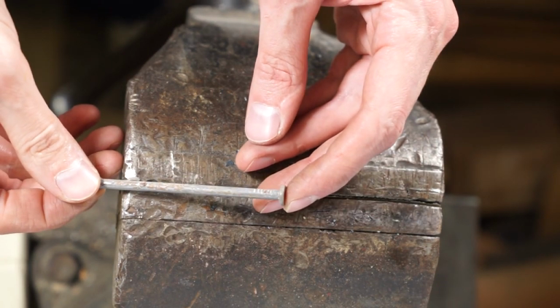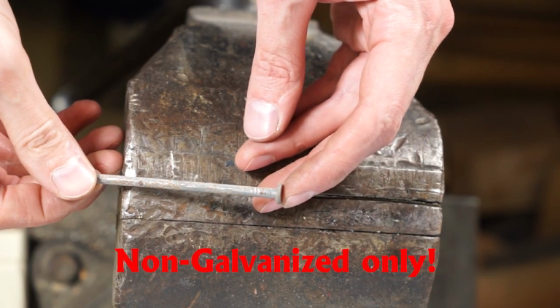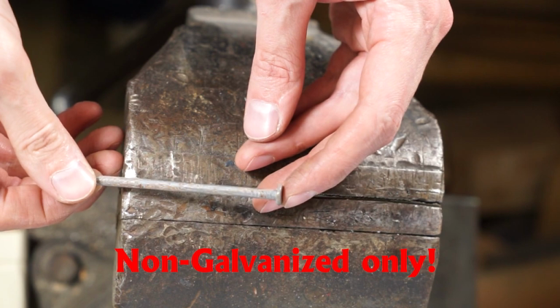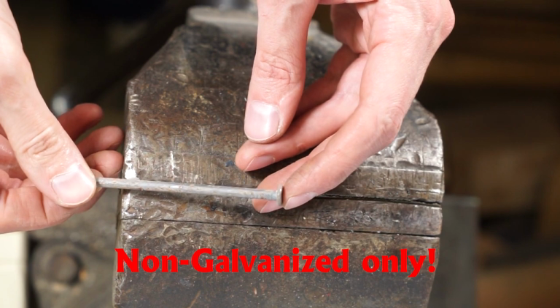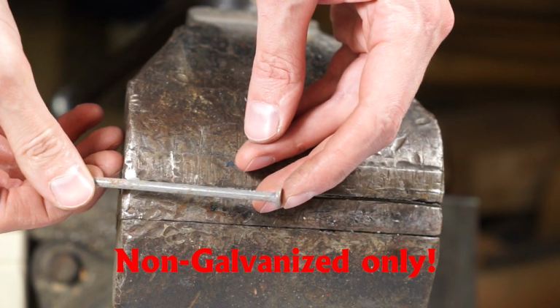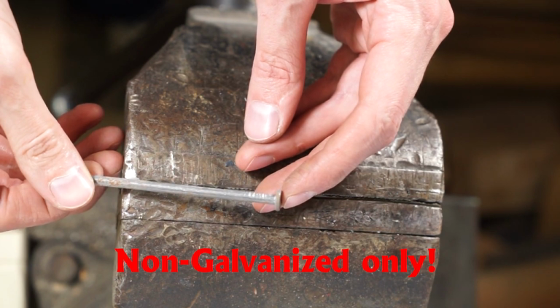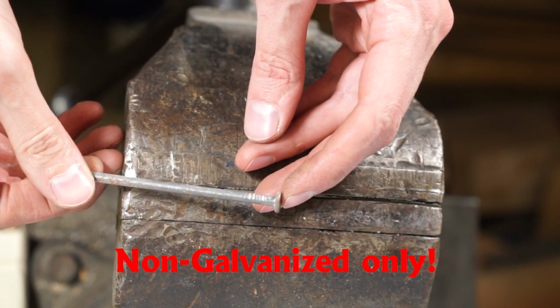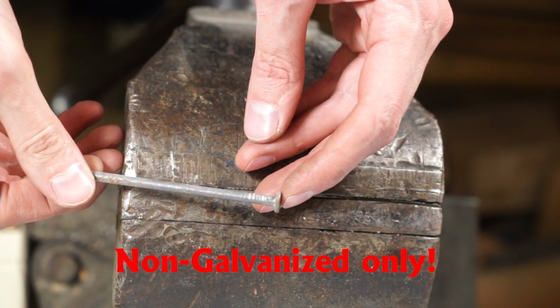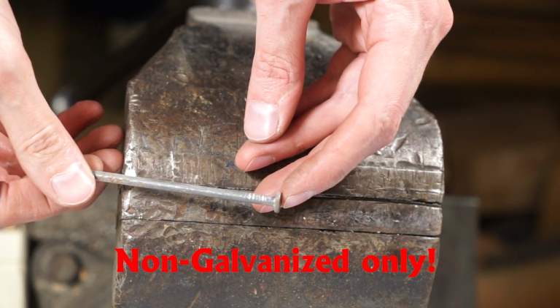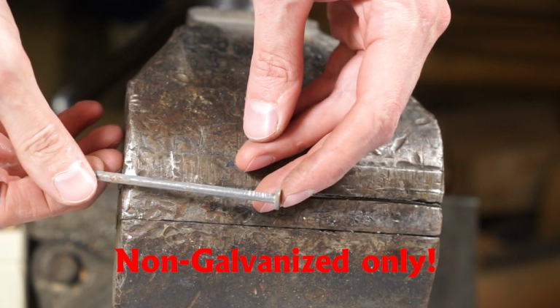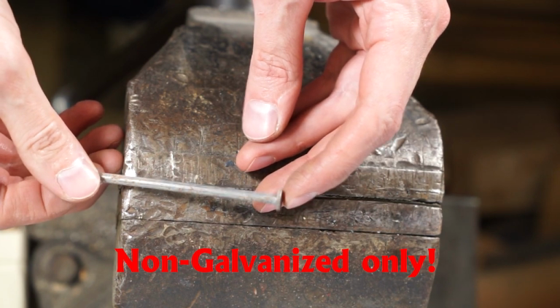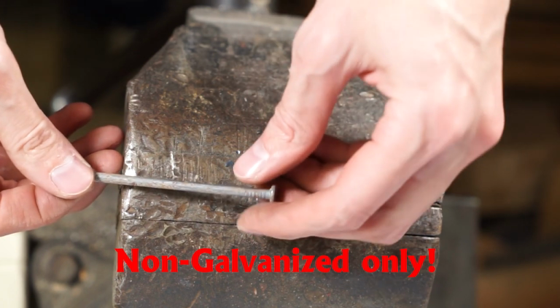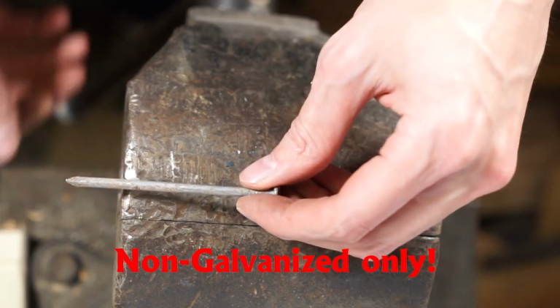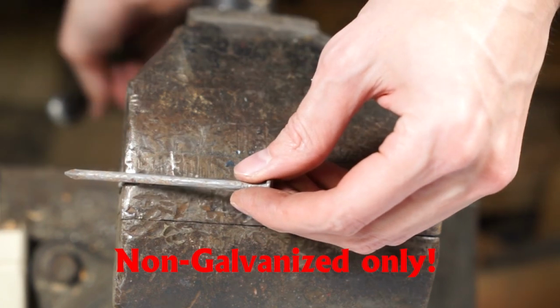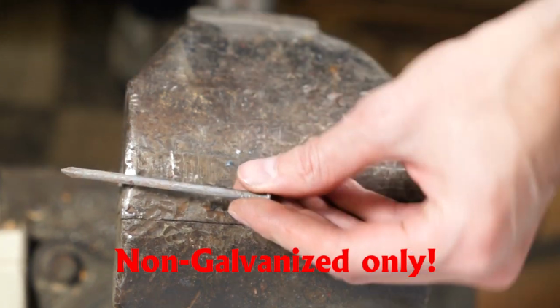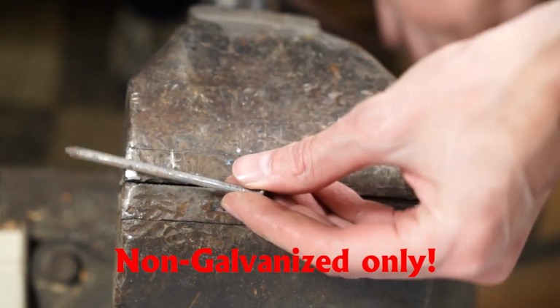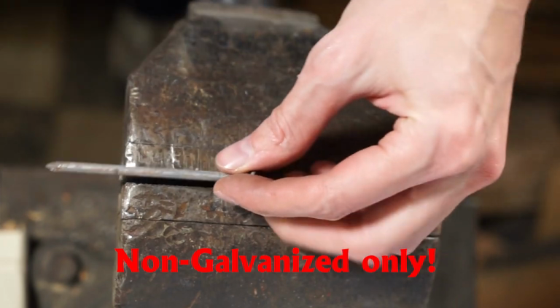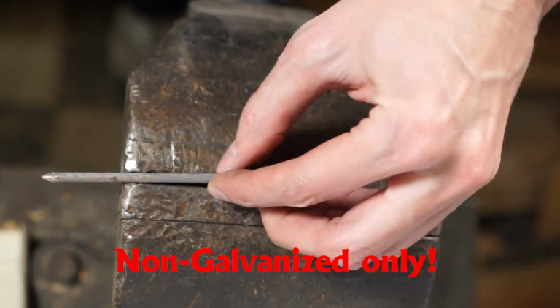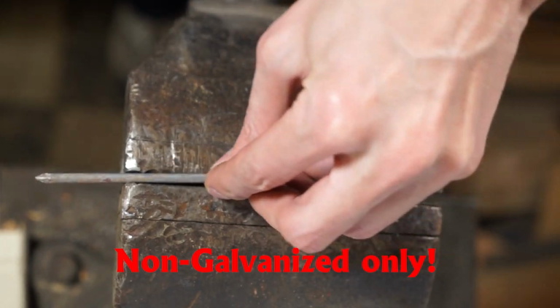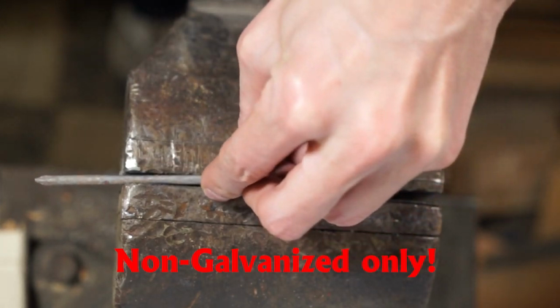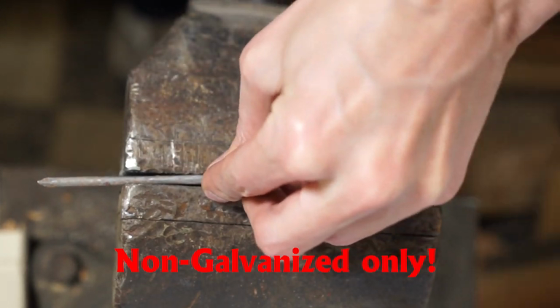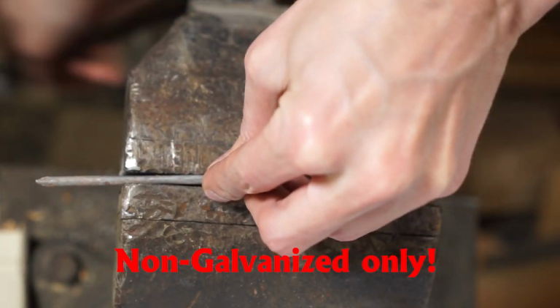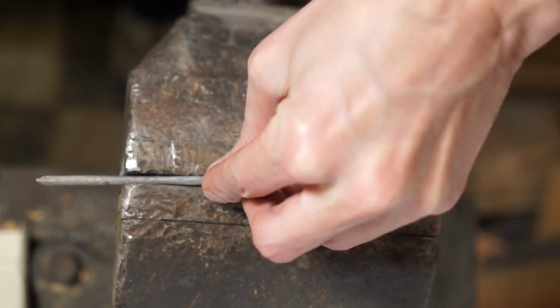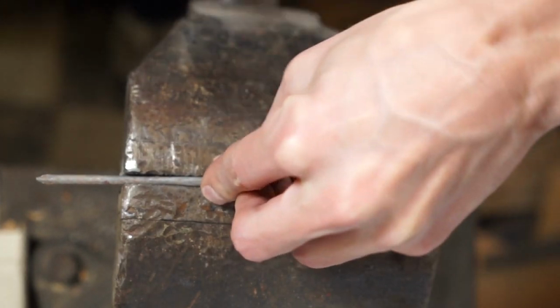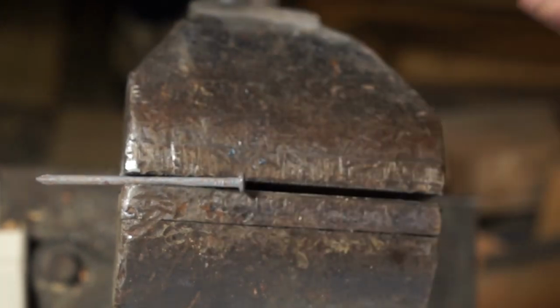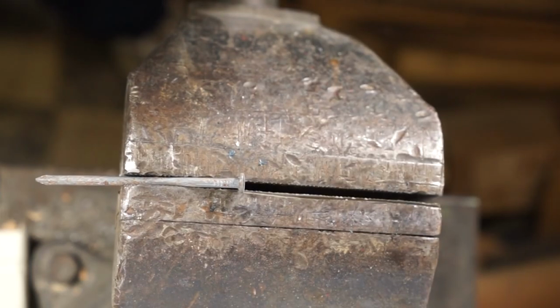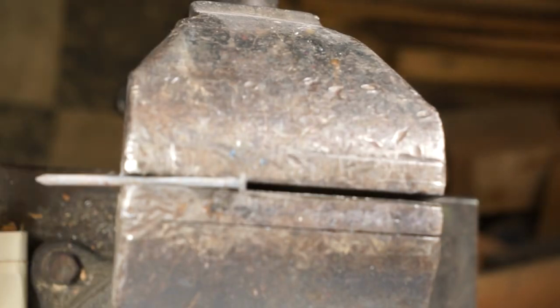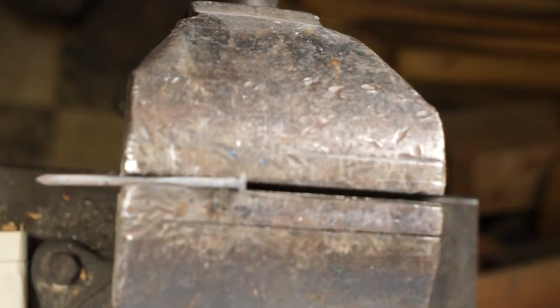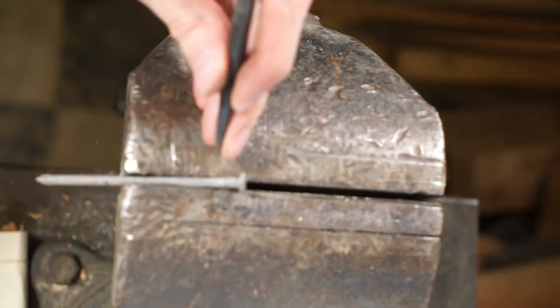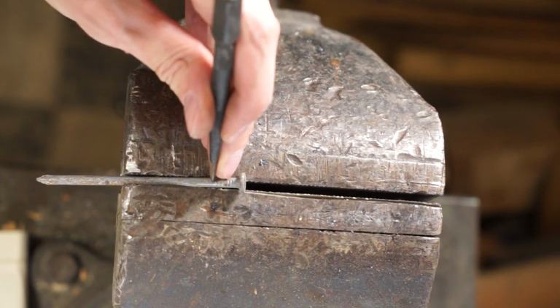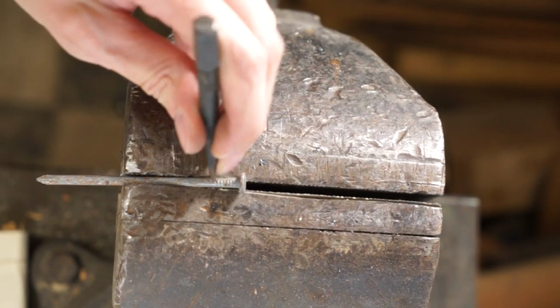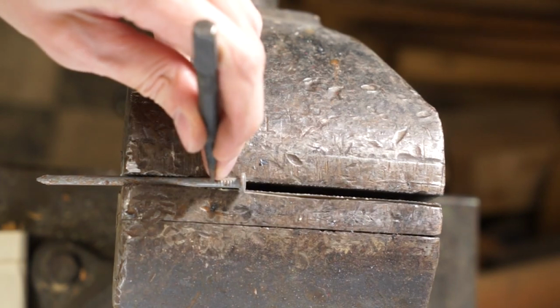We're going to start with an ordinary framing nail. We want to make sure it's non-galvanized — we don't want any of that galvanization coating, which could burn off later when we heat the nail up, off-gas, and can be harmful.